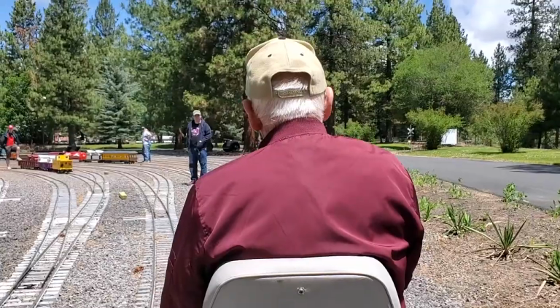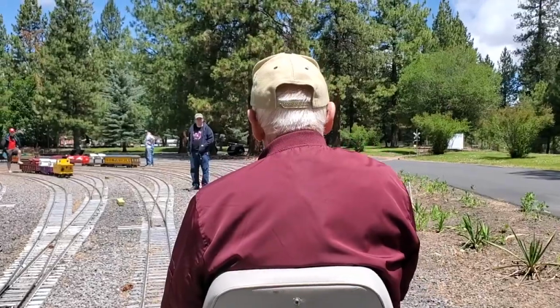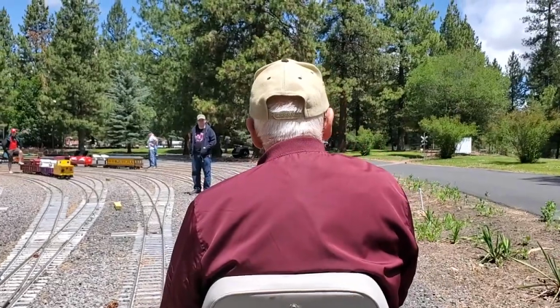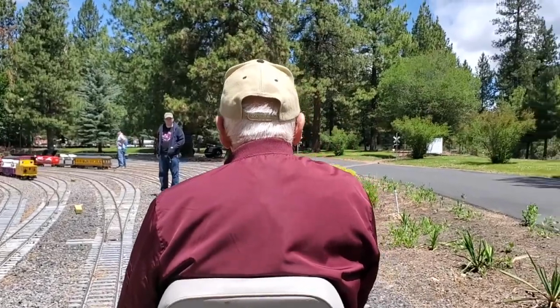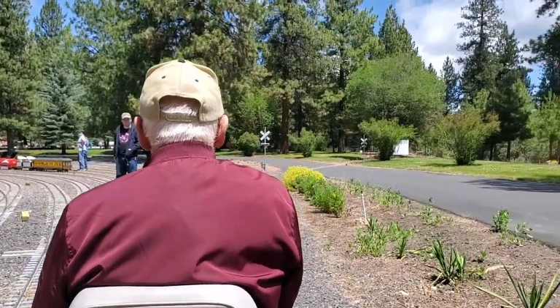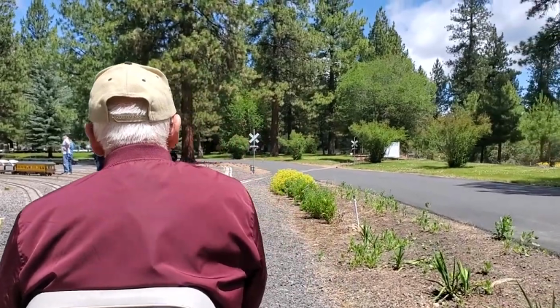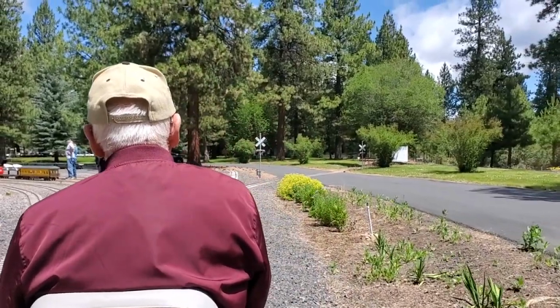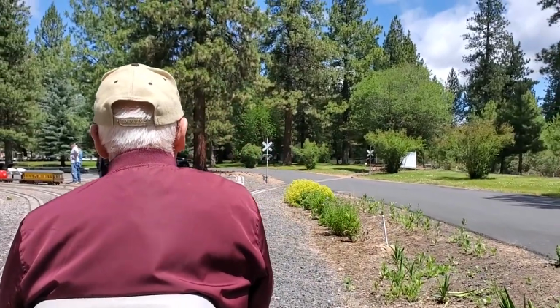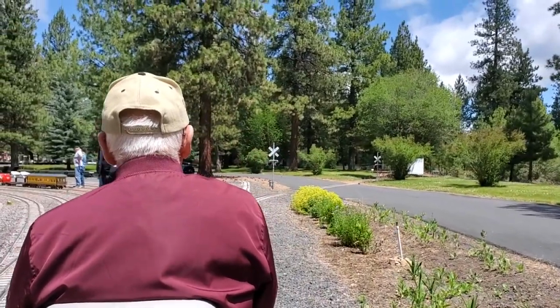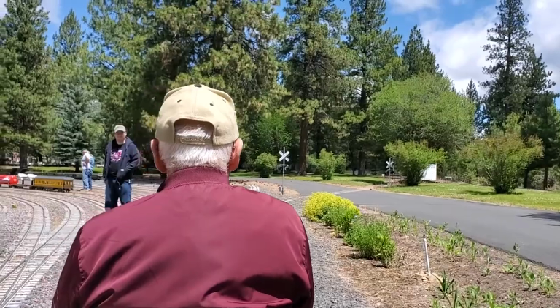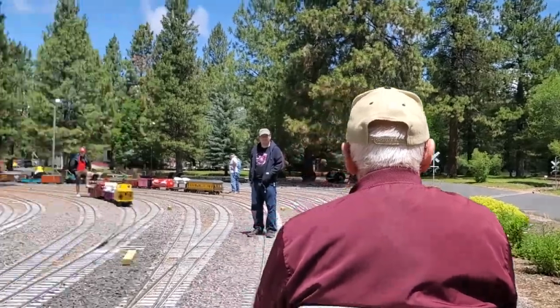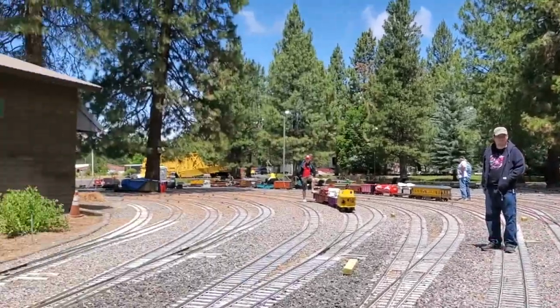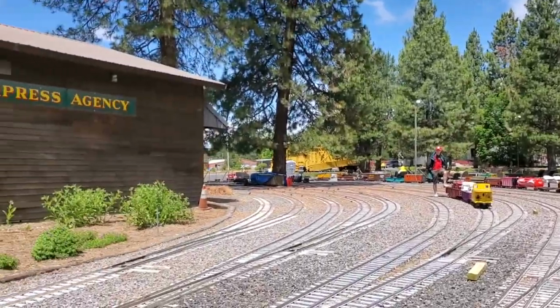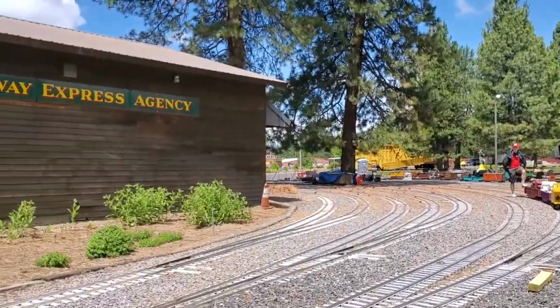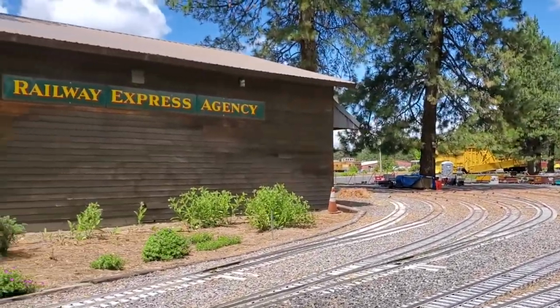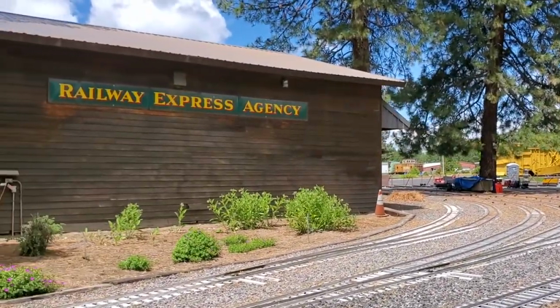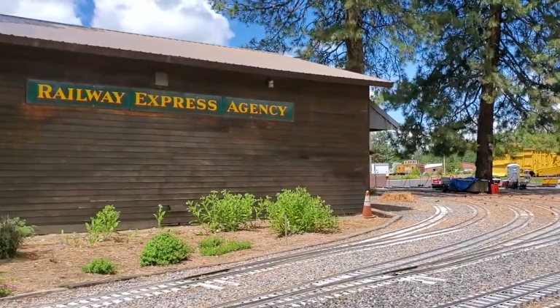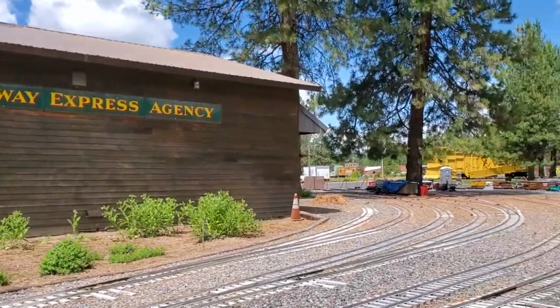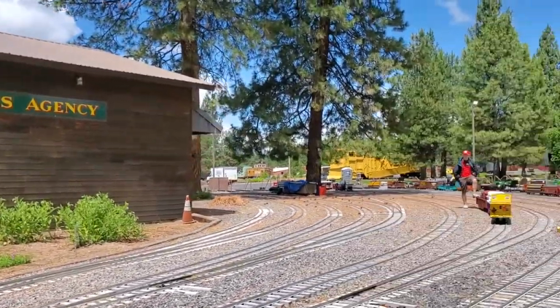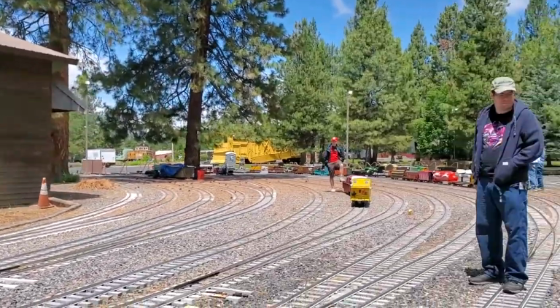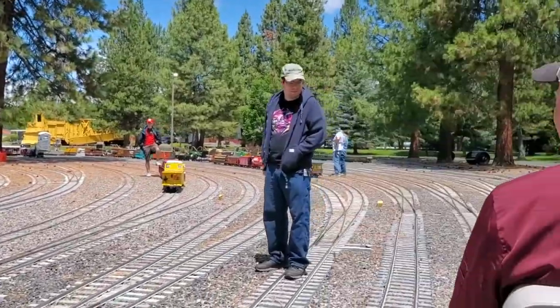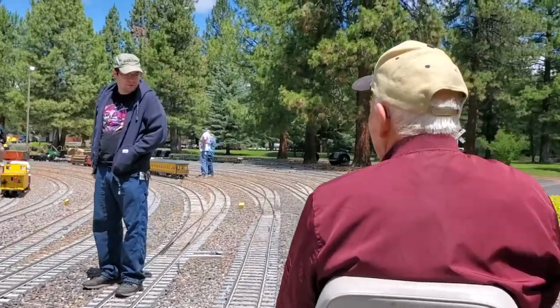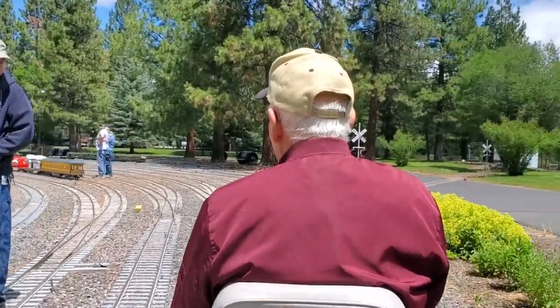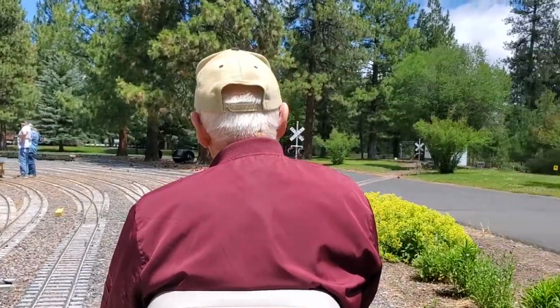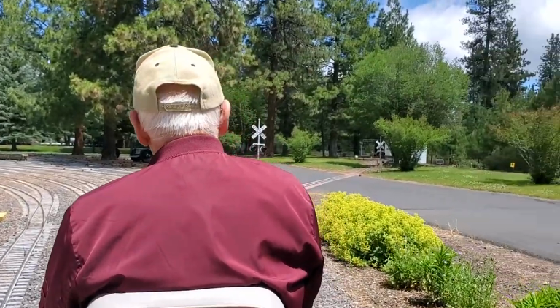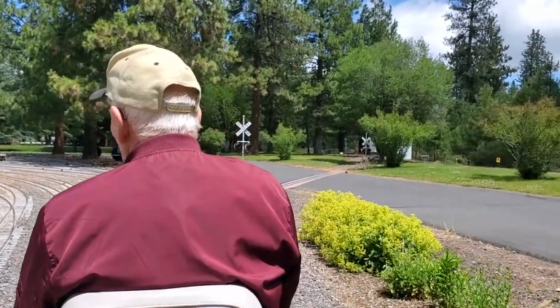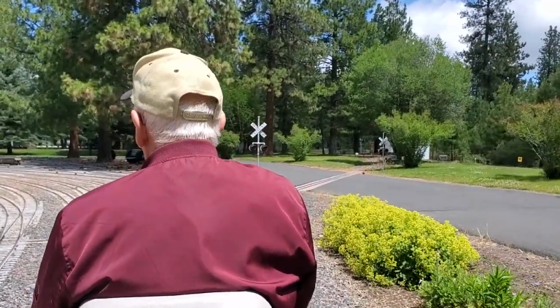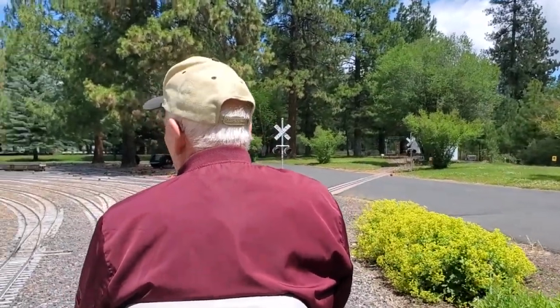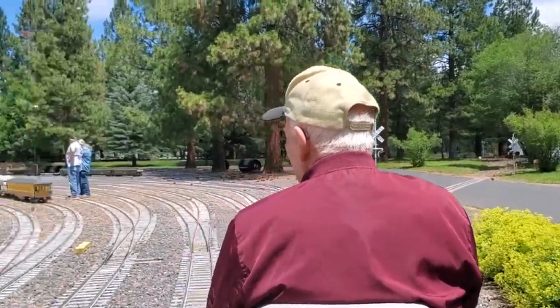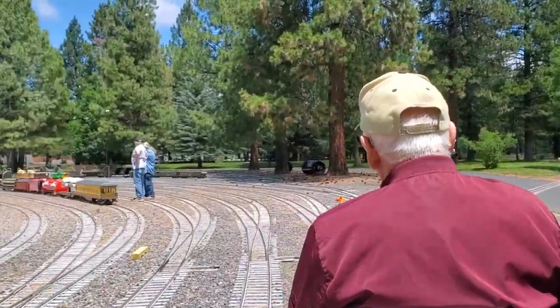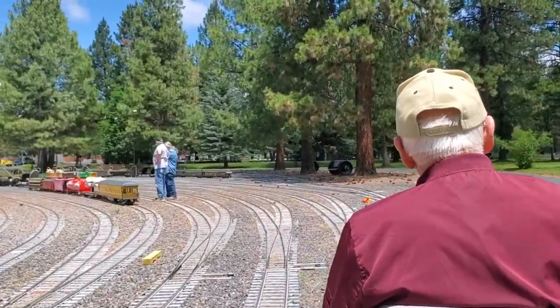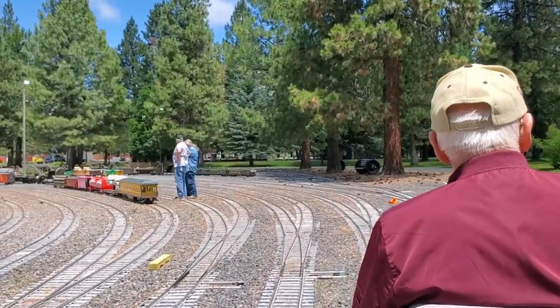We were lucky enough to get a private tour and a ride with John. But if you're interested, the Klamath and Western Railroad does offer rides to the public on Saturdays between Memorial Day and Labor Day, from 10 a.m. to 3 p.m.